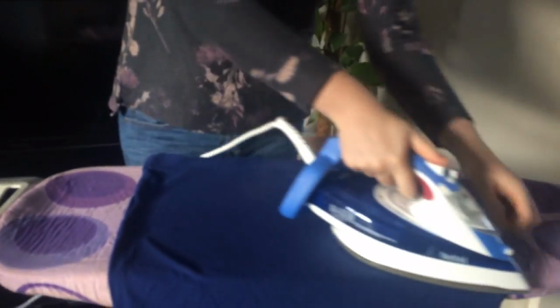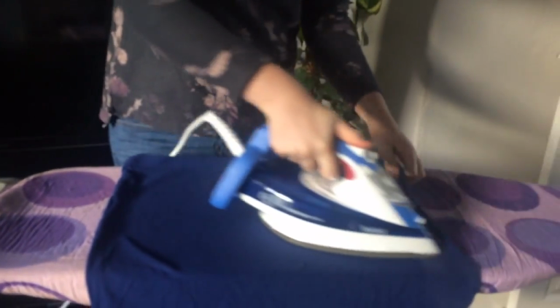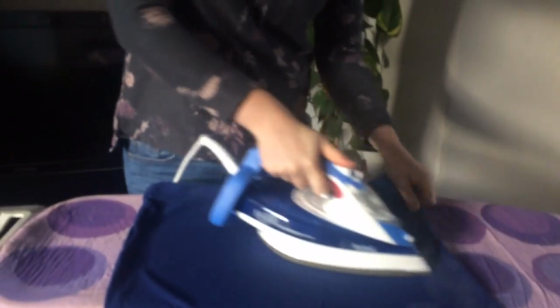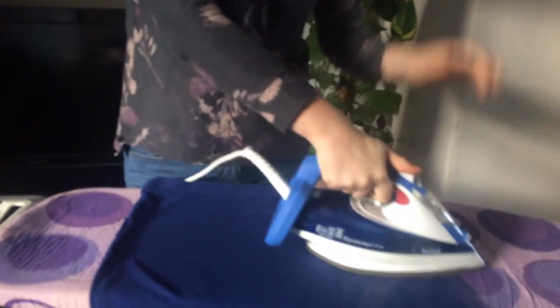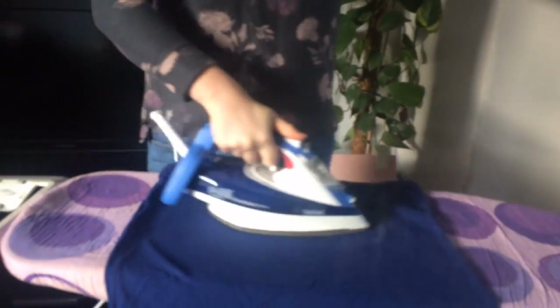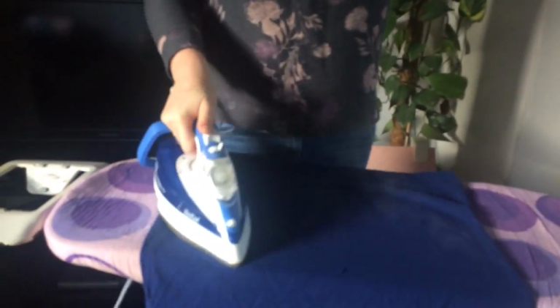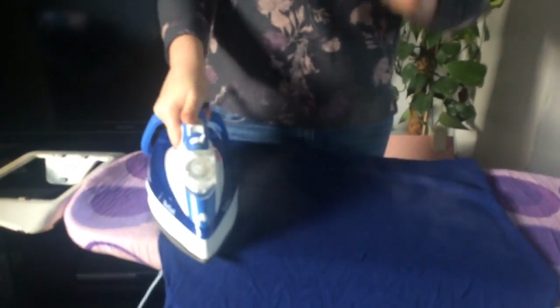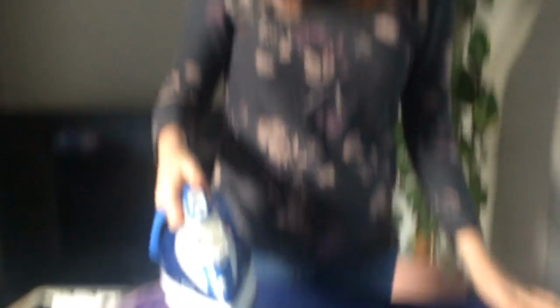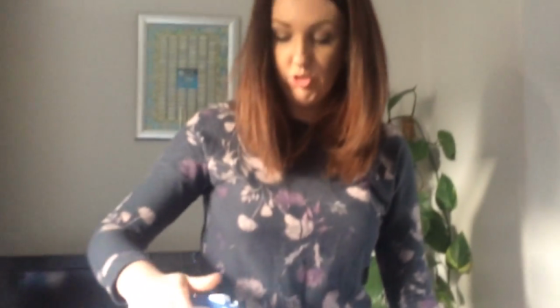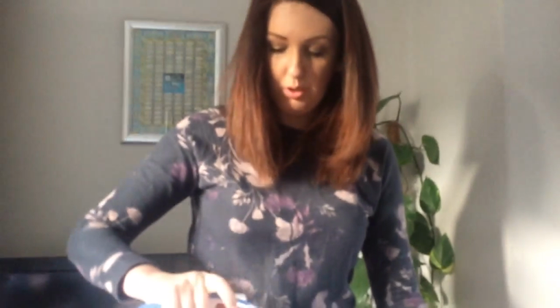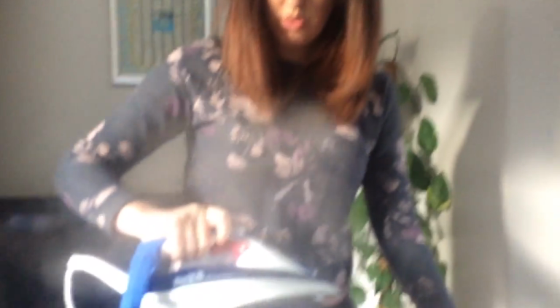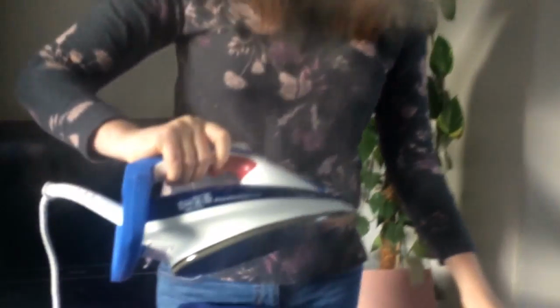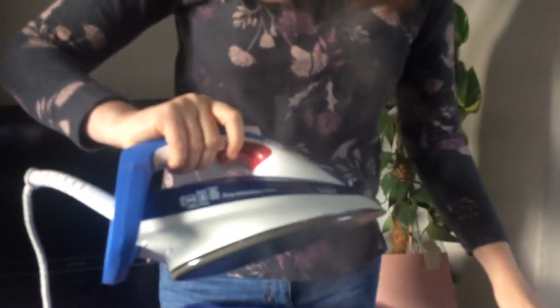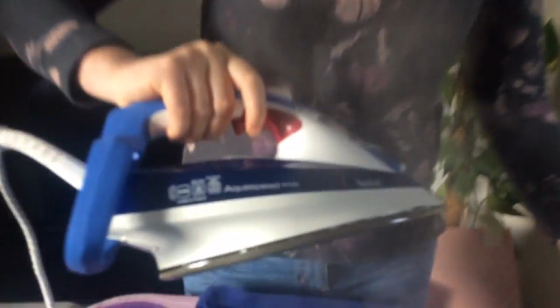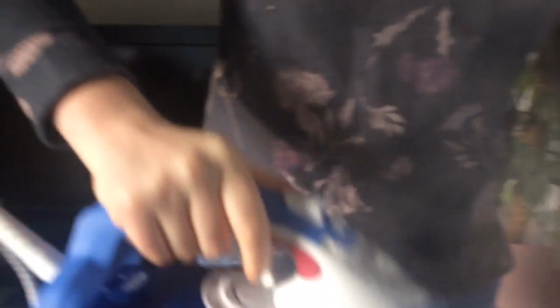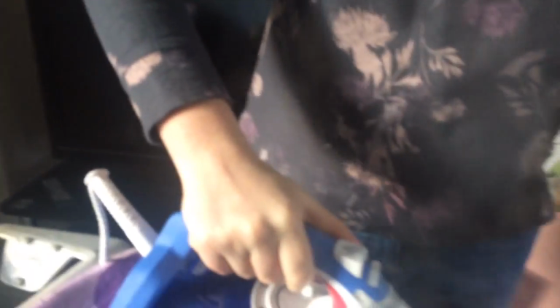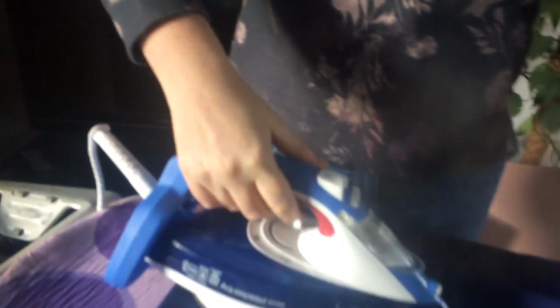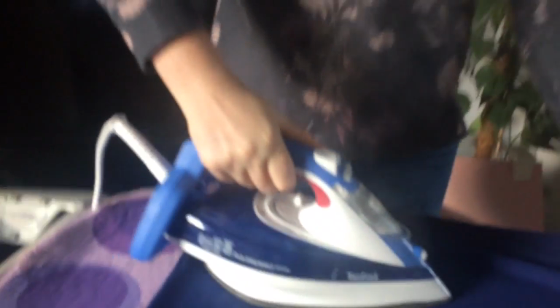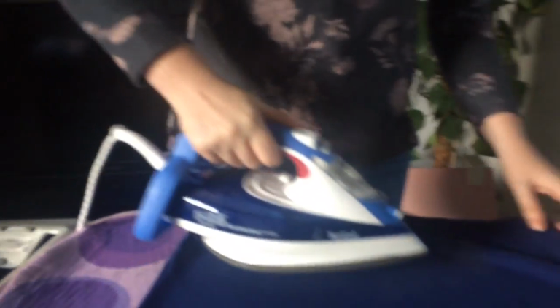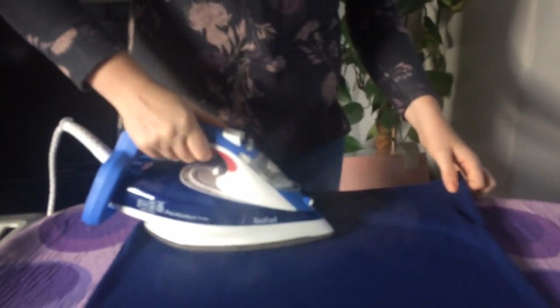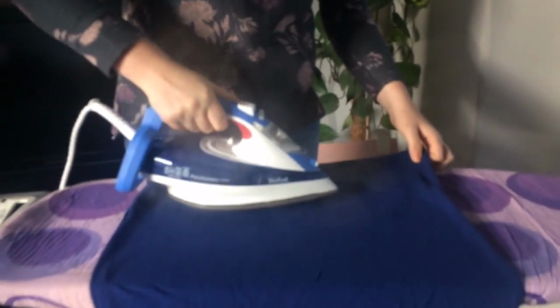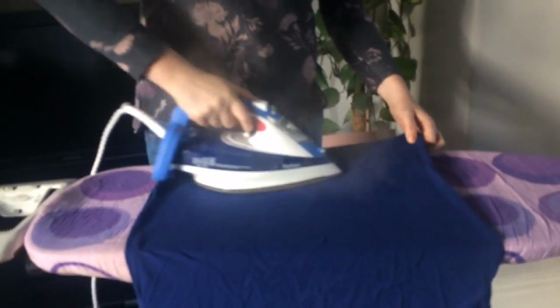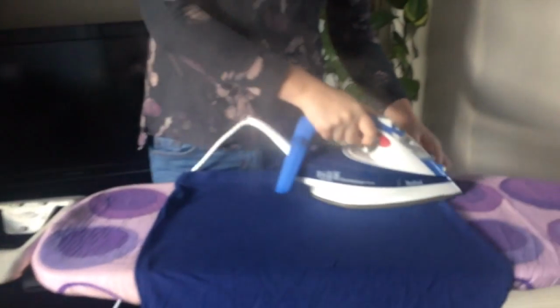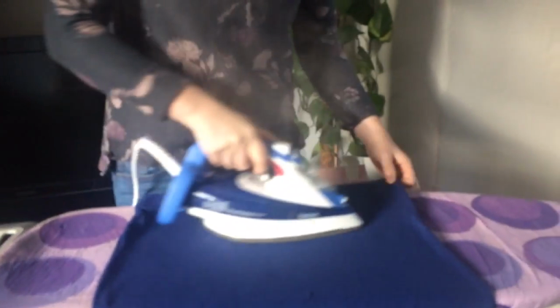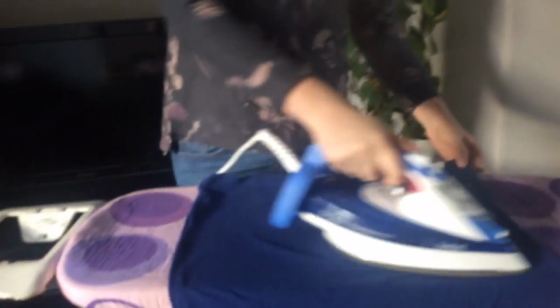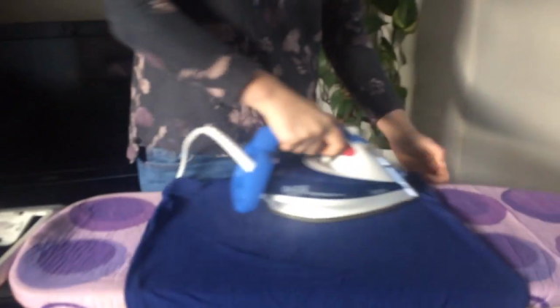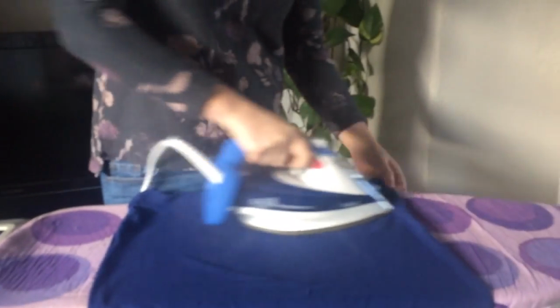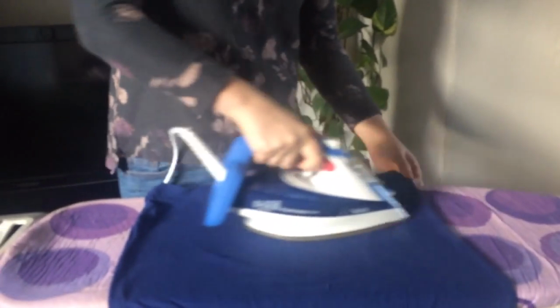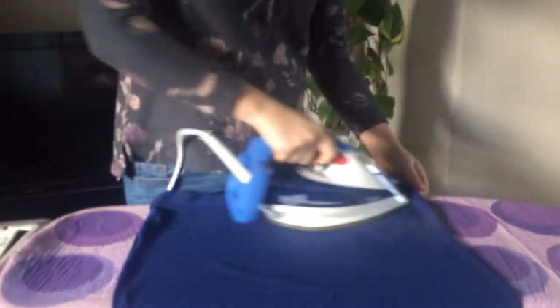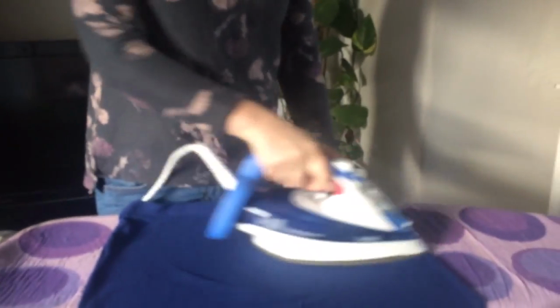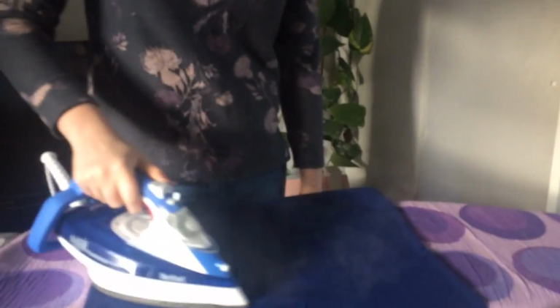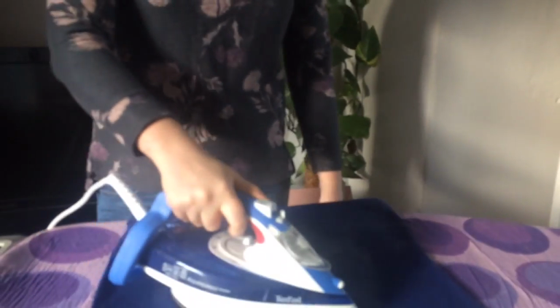If you're ironing a fabric that needs an extra boost, there's a handy button under here which sends out a powerful shot of steam, so it really gets through those tough creases really well.